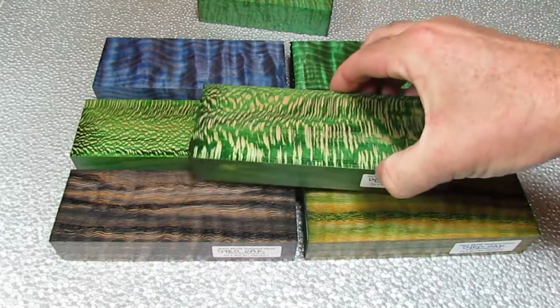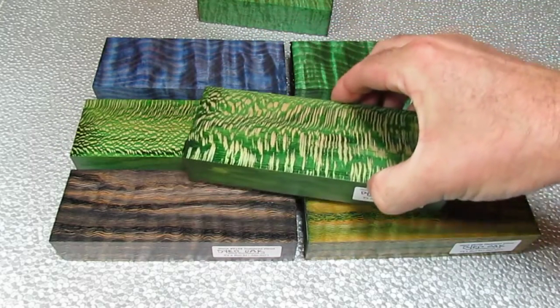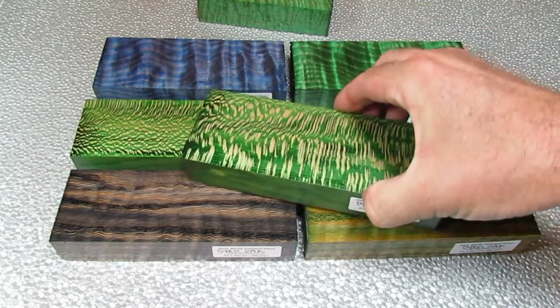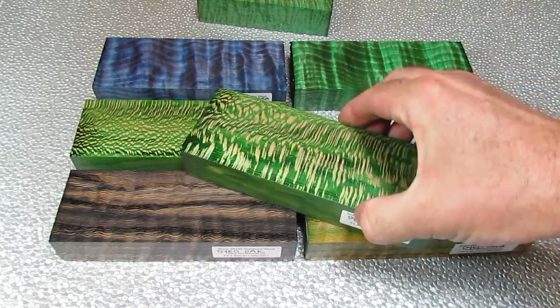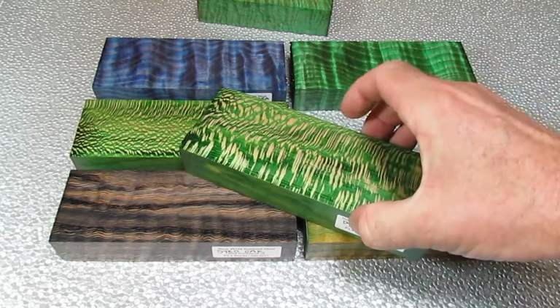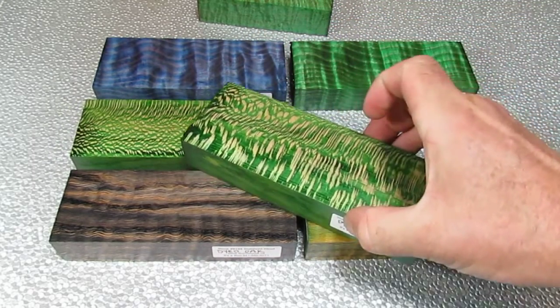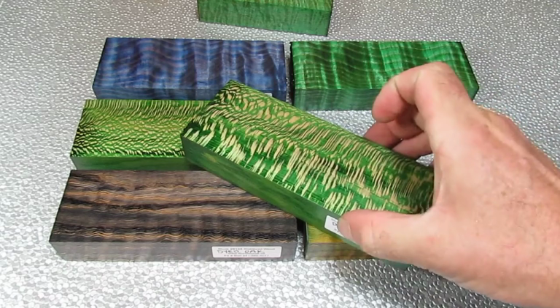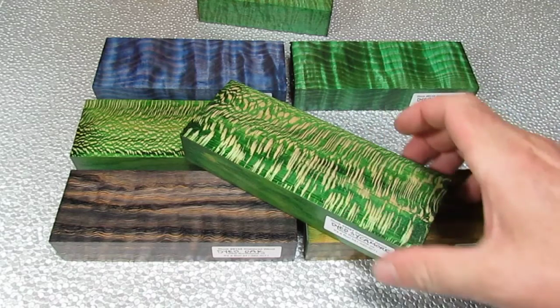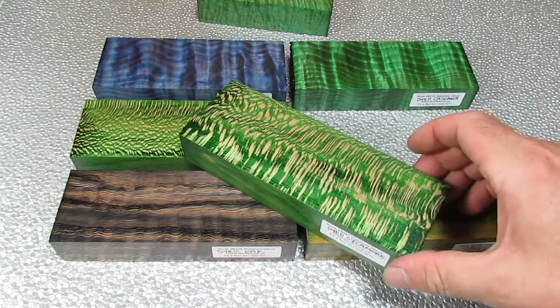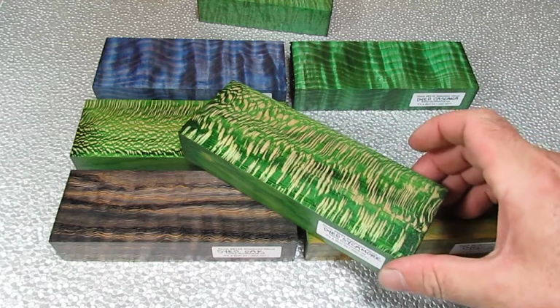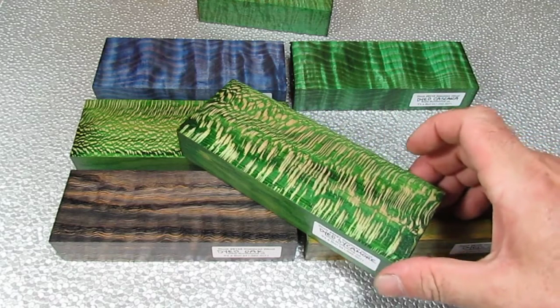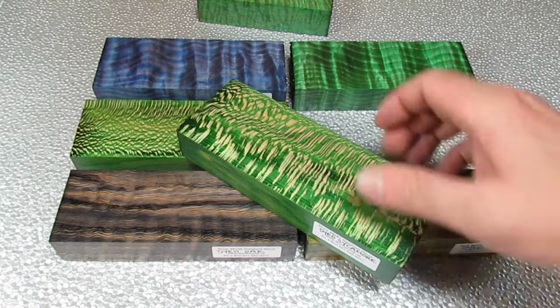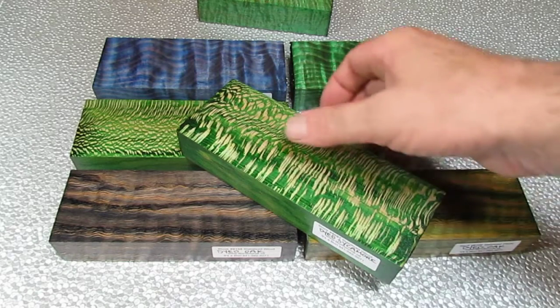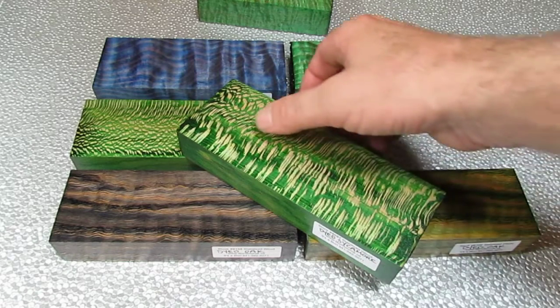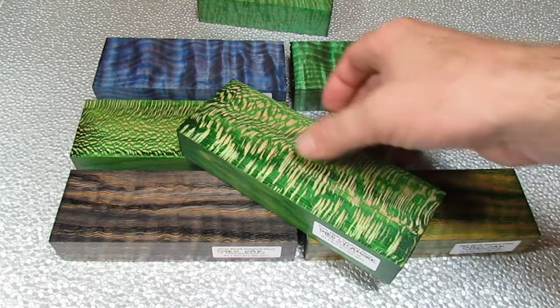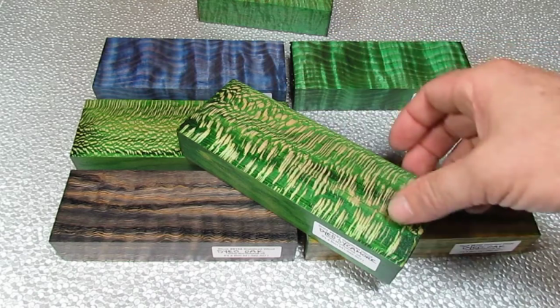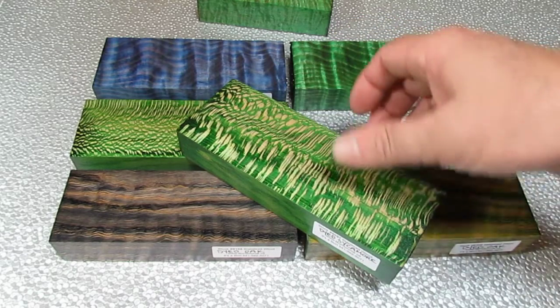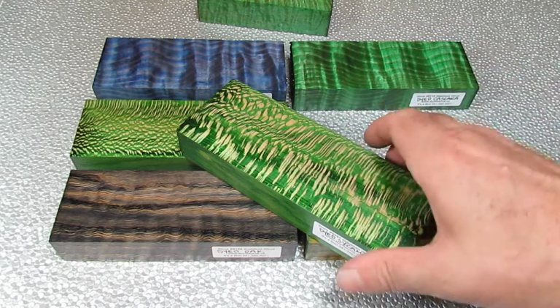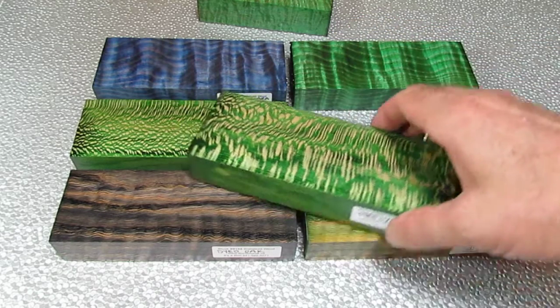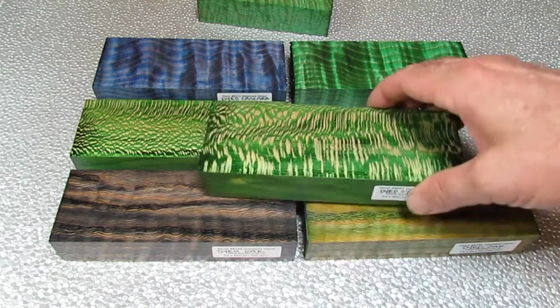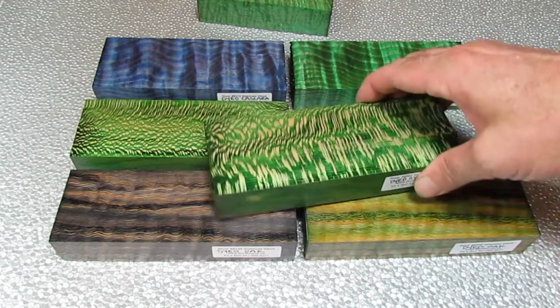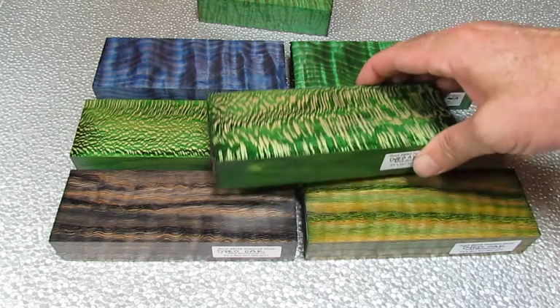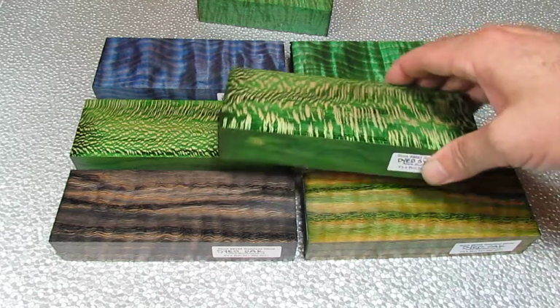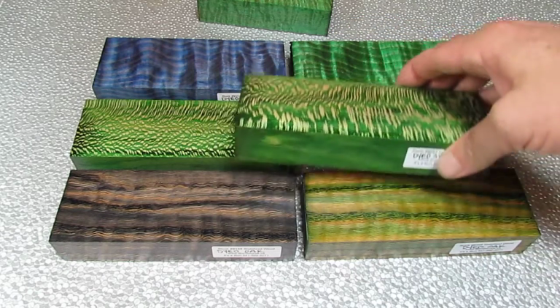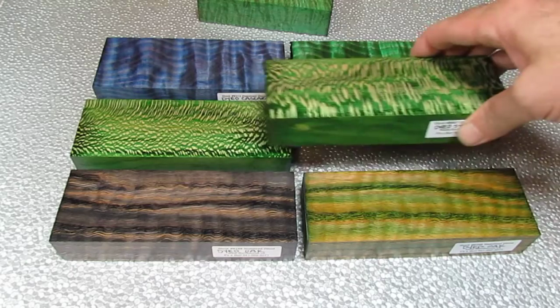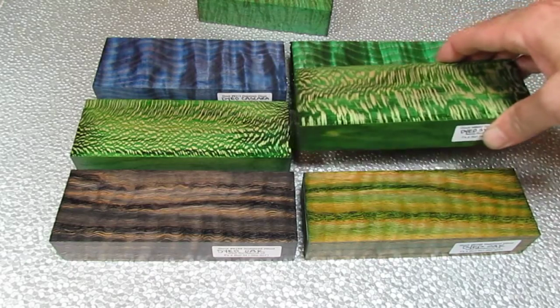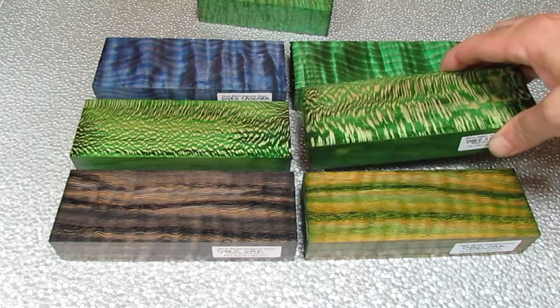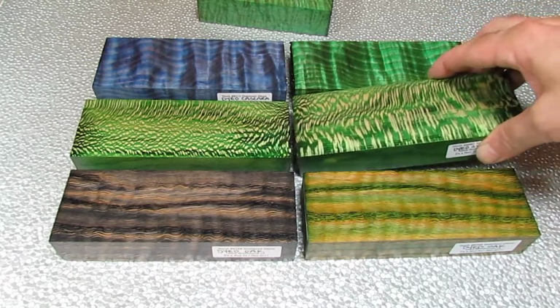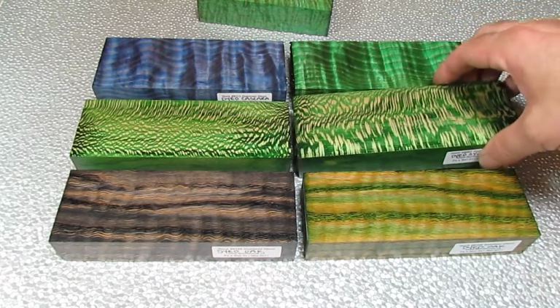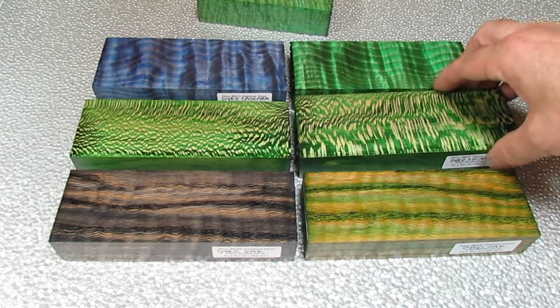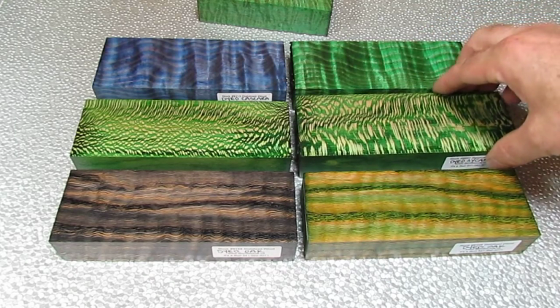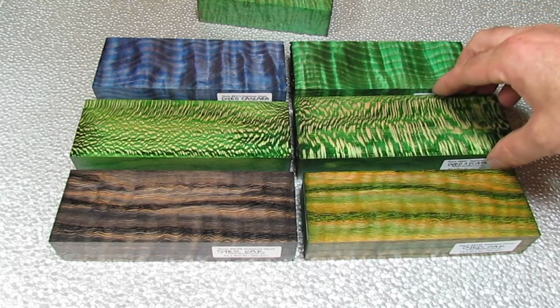Just a little bit of difference in angle on the cut will make a difference in how that pattern looks. So you really never know what you're going to have until it's finished up.